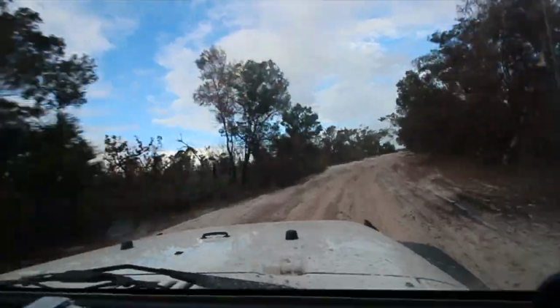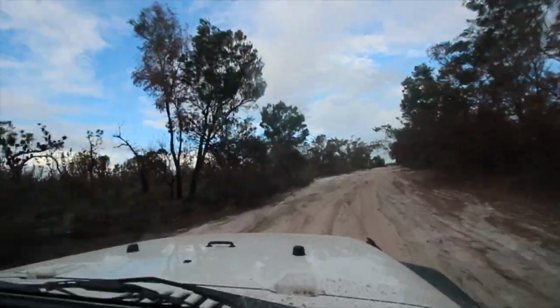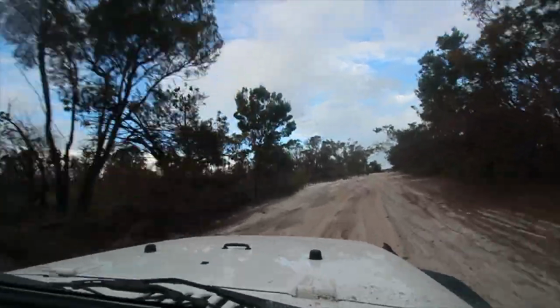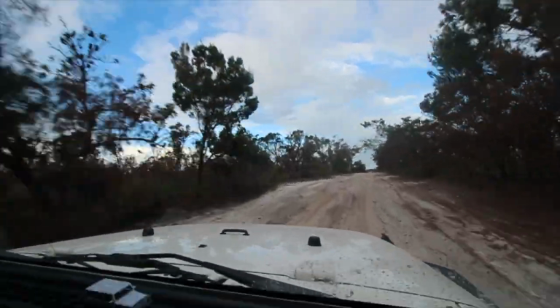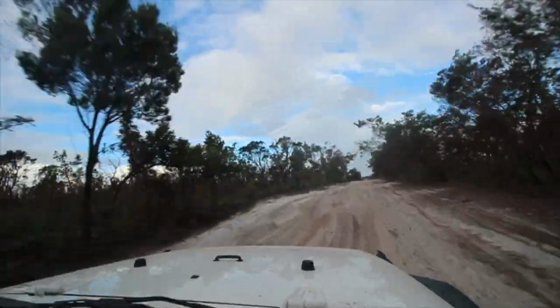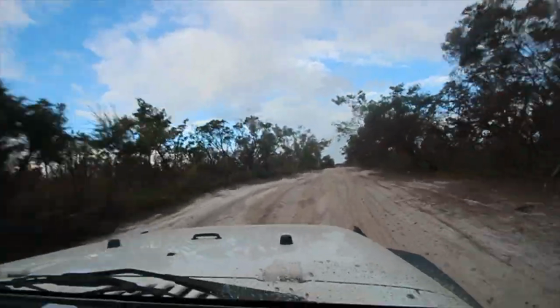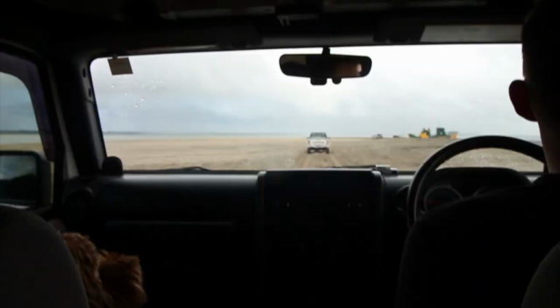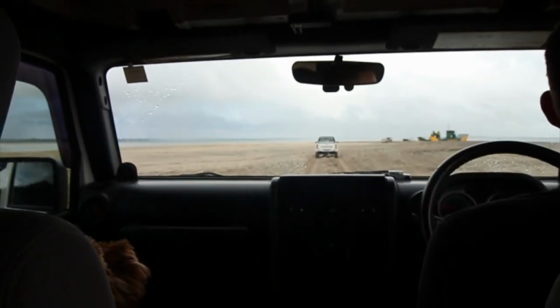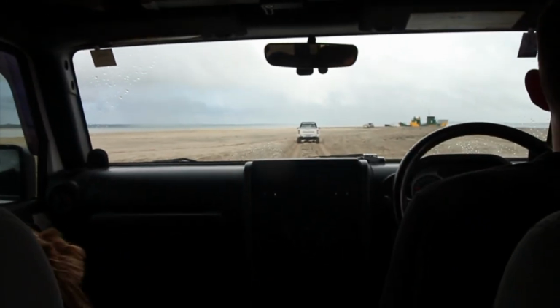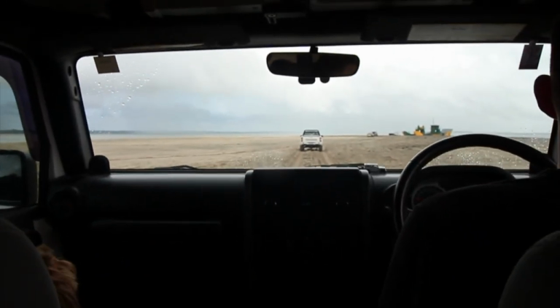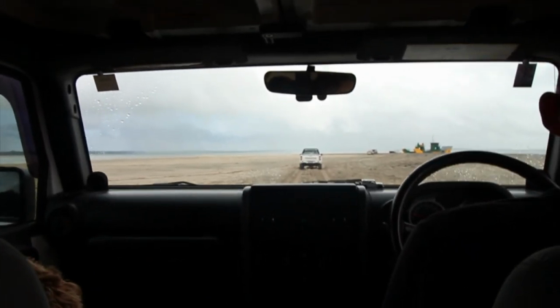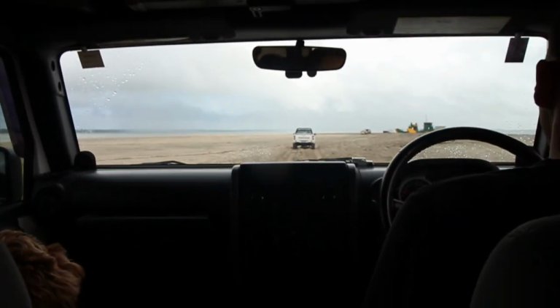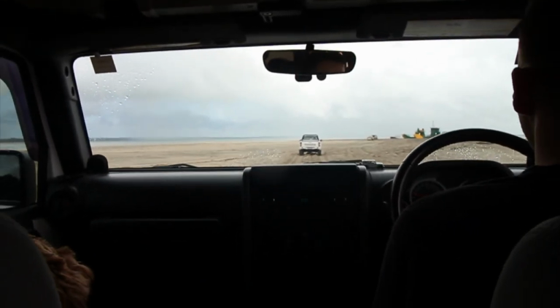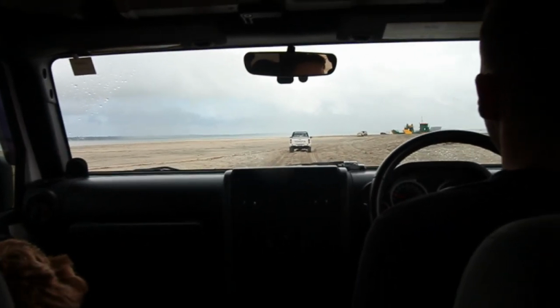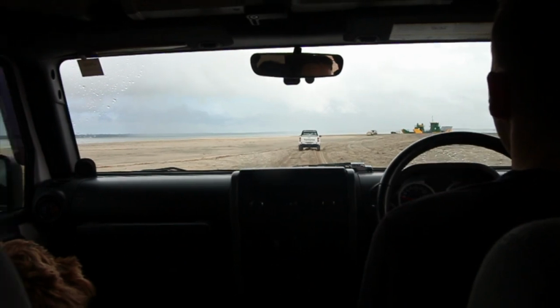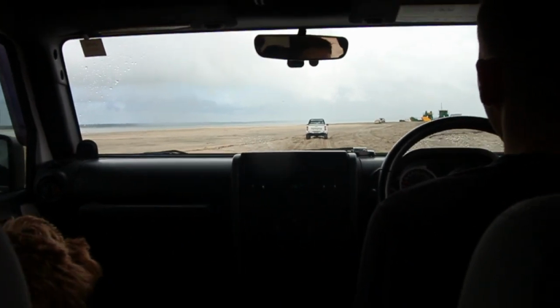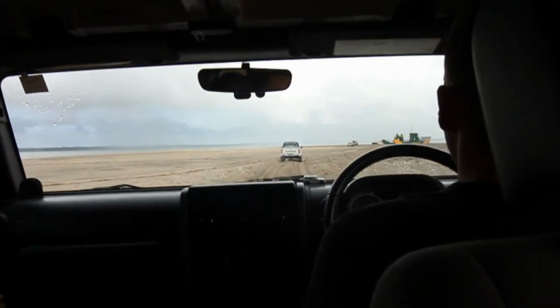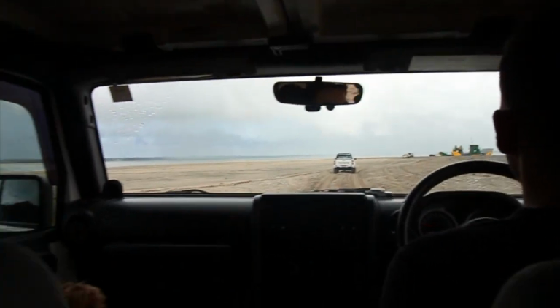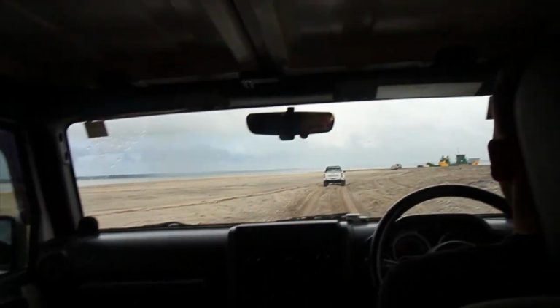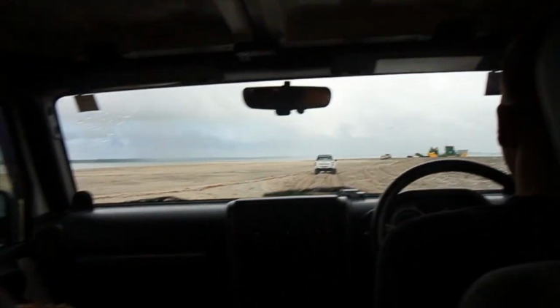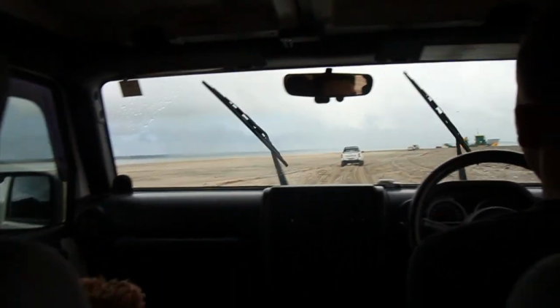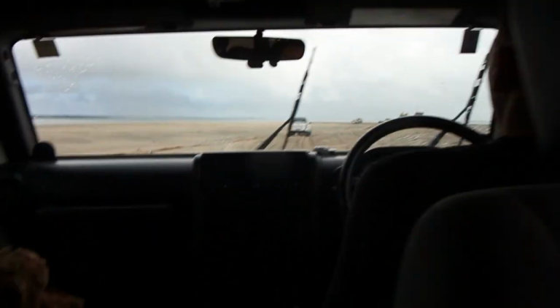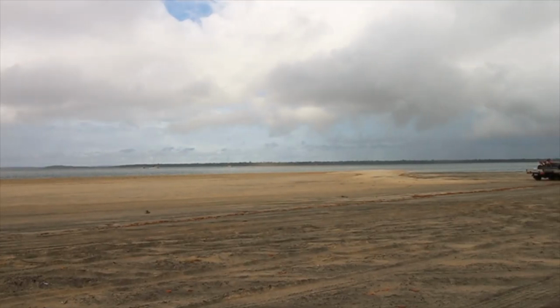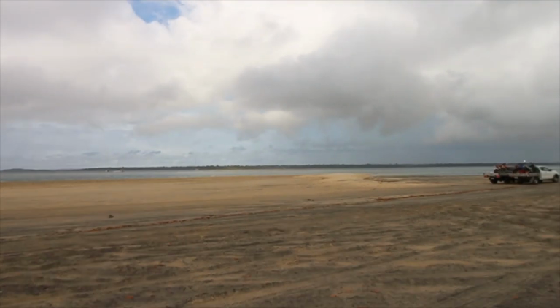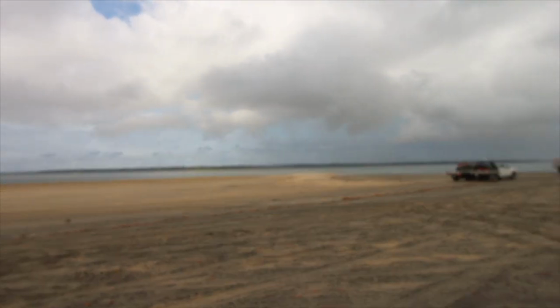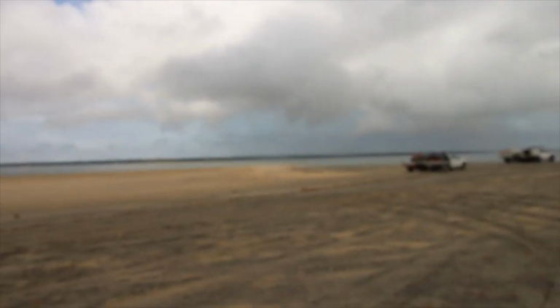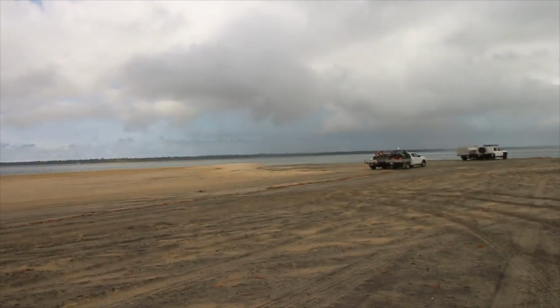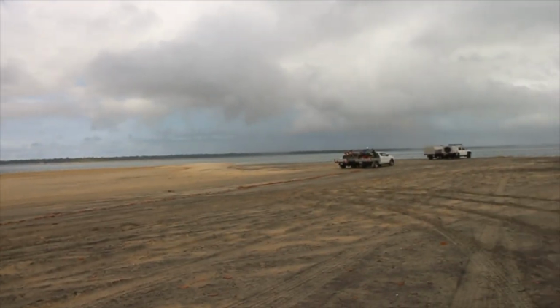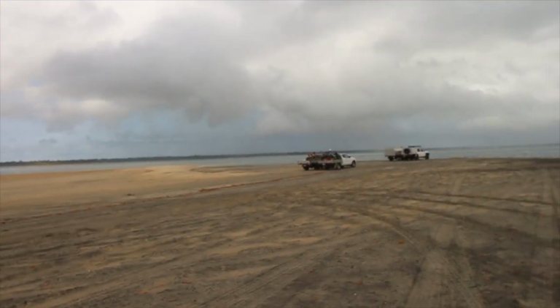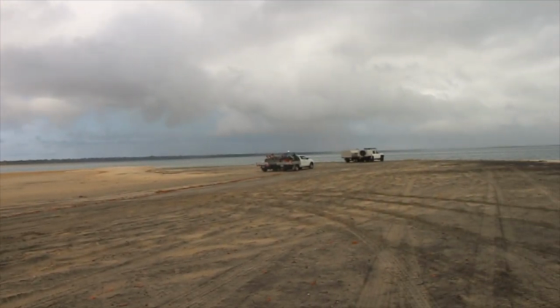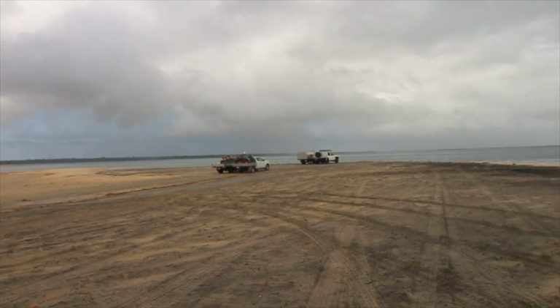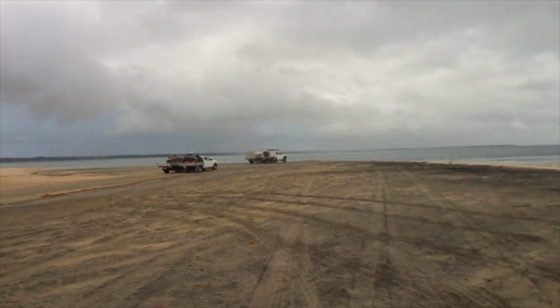After we finished that track, we headed back to the Airbnb for the night. The next day we got up early and headed to Inskip Point, which is the point where you can catch the ferry to Fraser Island.